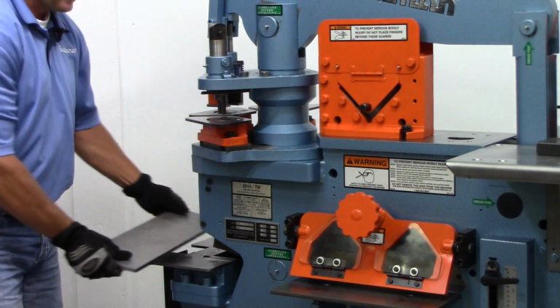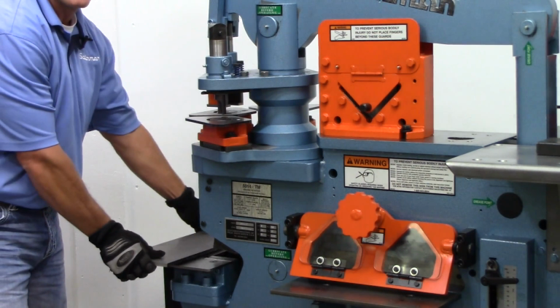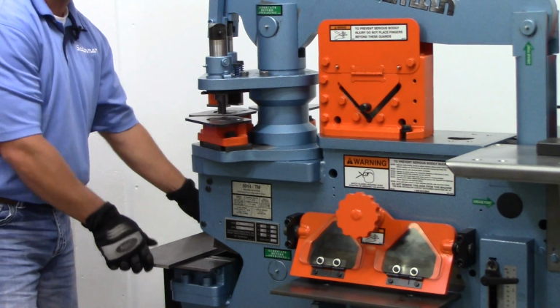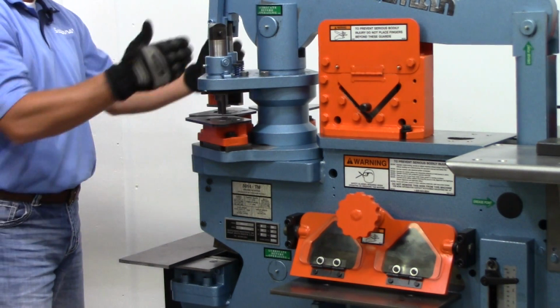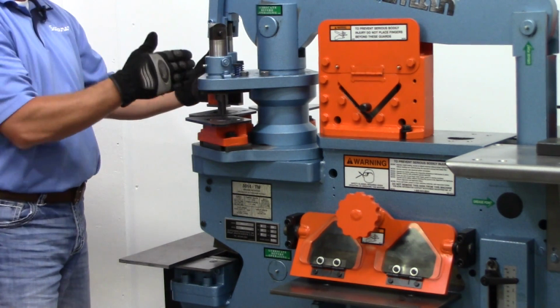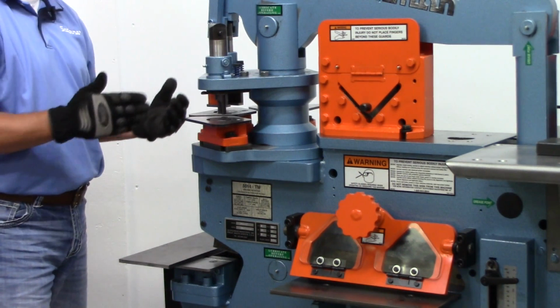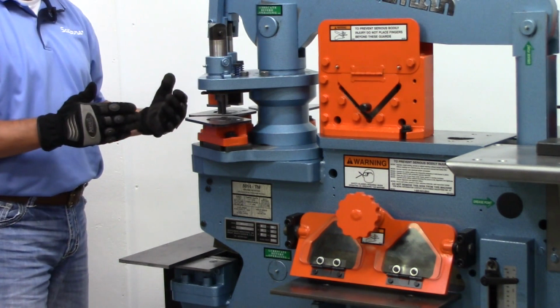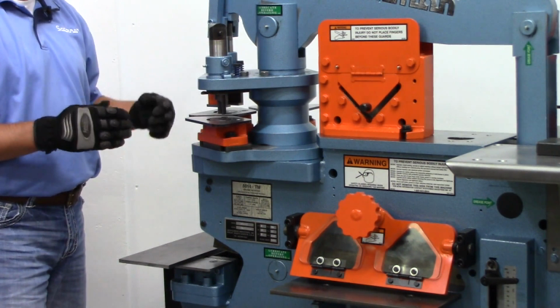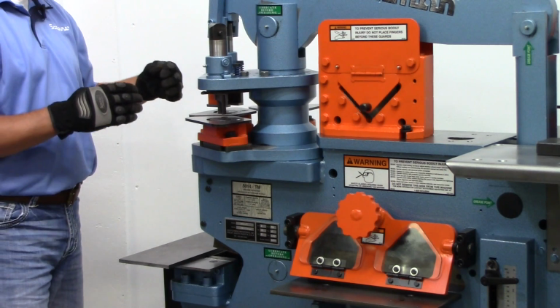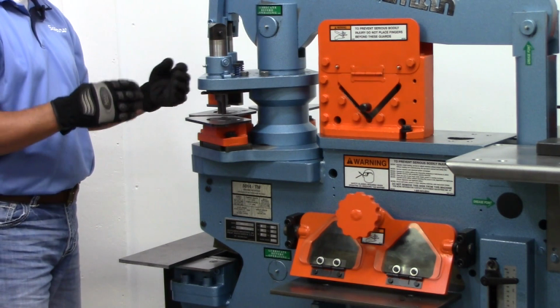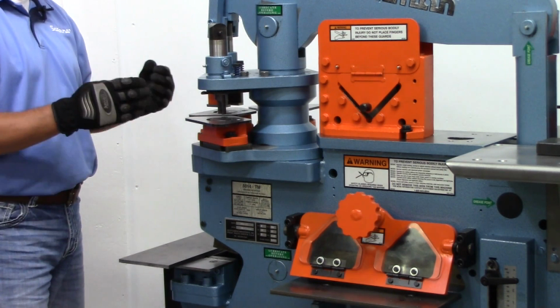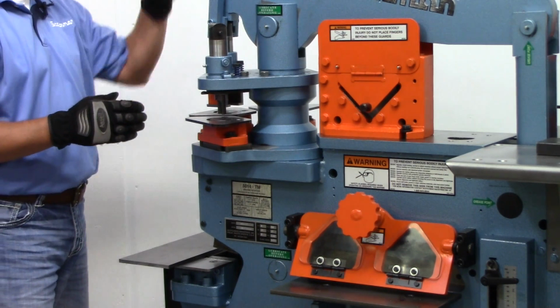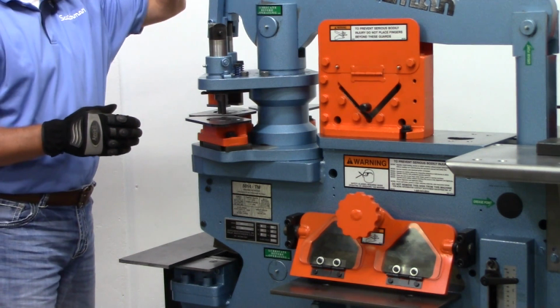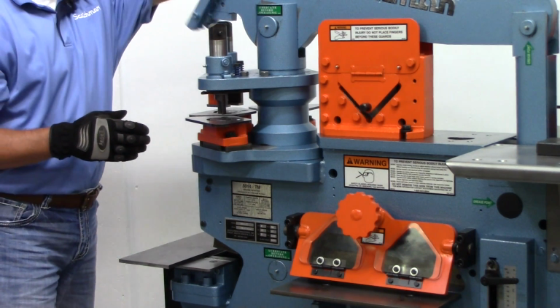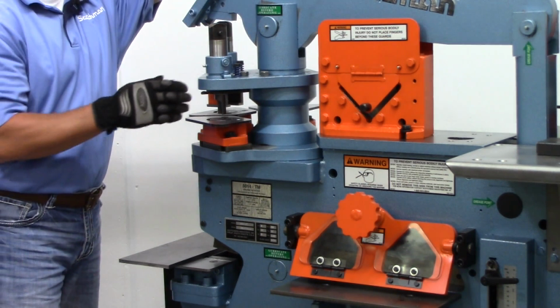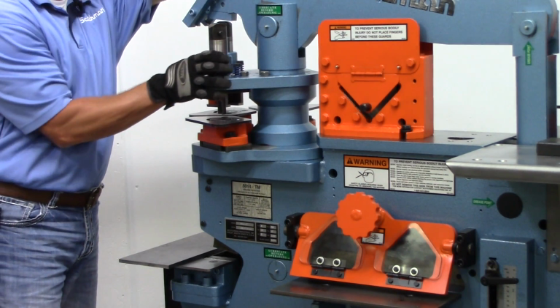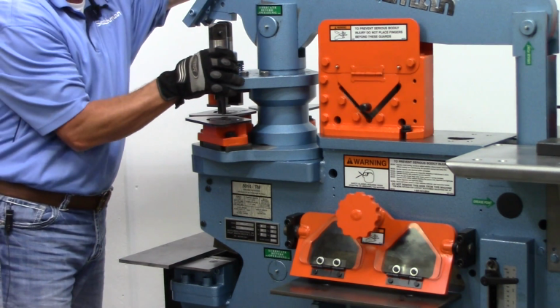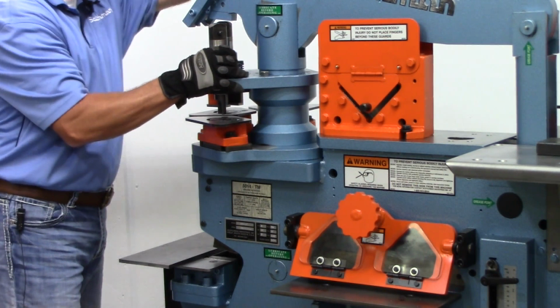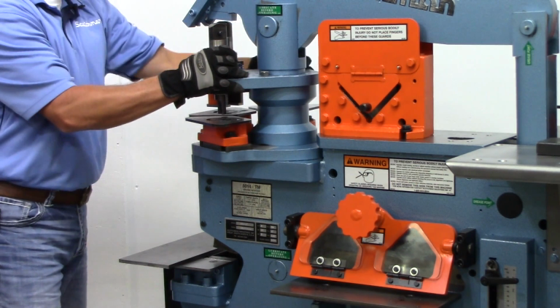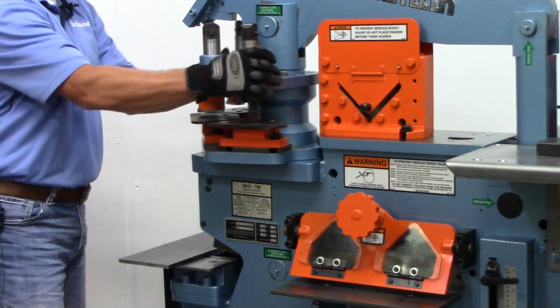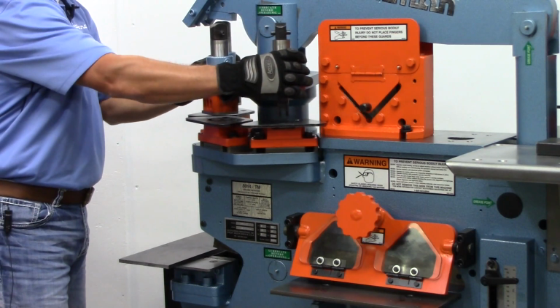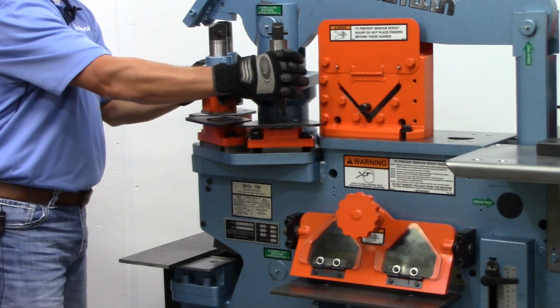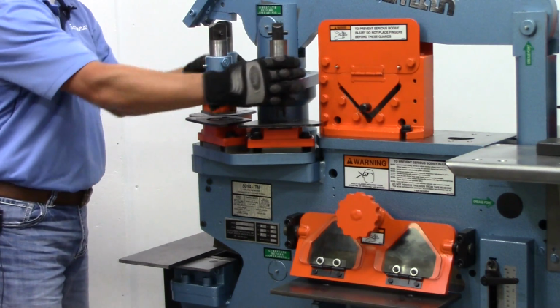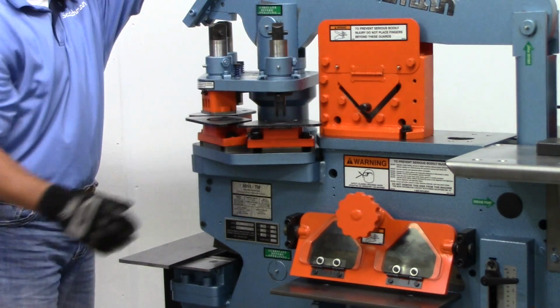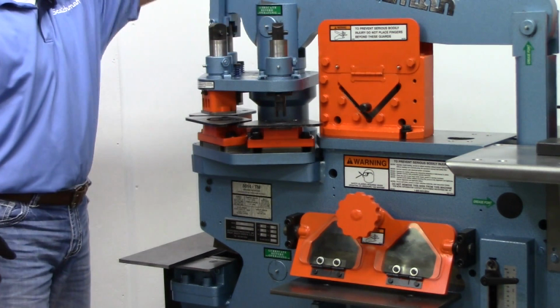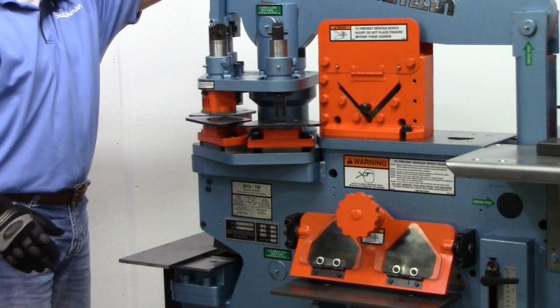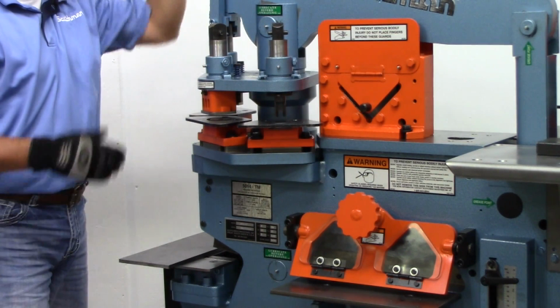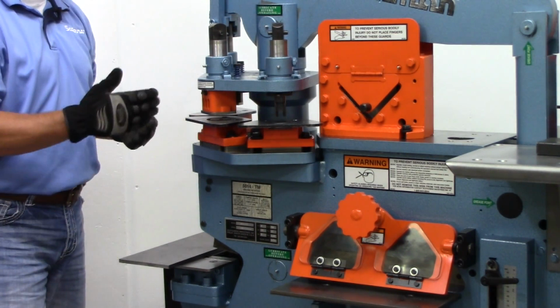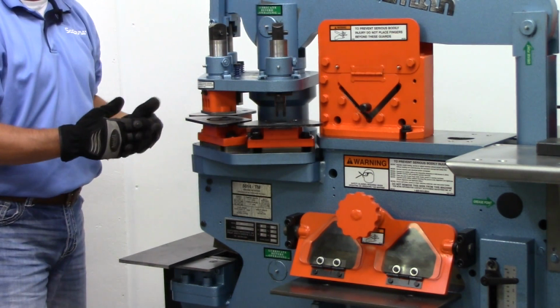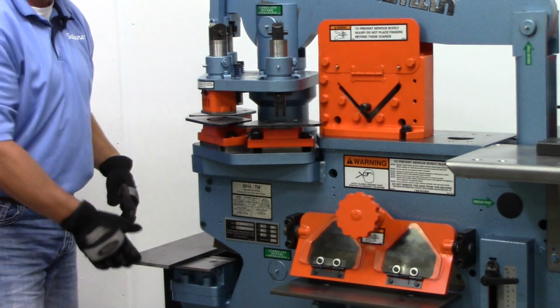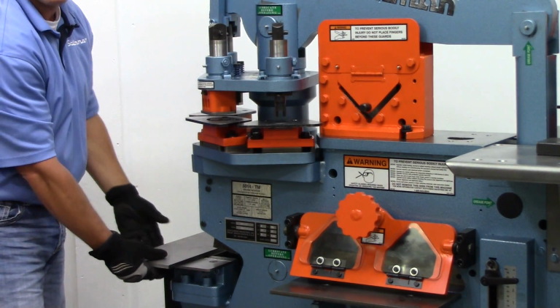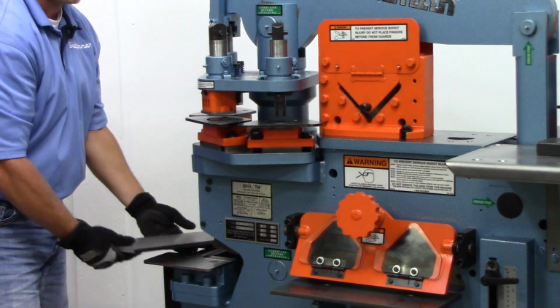Now with our turret model, you've got three punch stations. When you change from one to the other, it's simply a flip of the lever — rotate your head to the next desired station, lock it in, and that's your change-out time. Very, very quick.